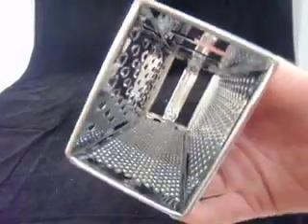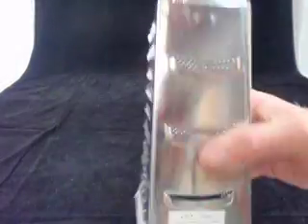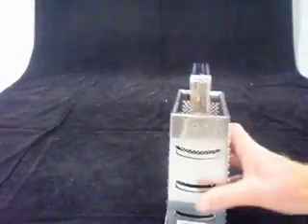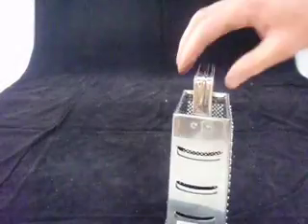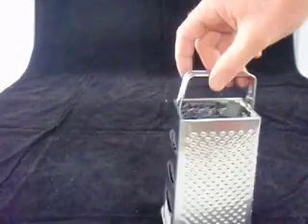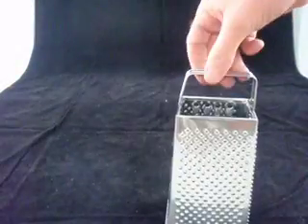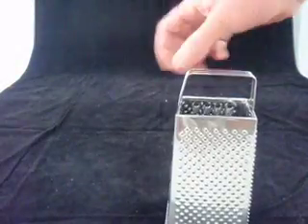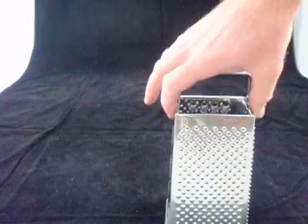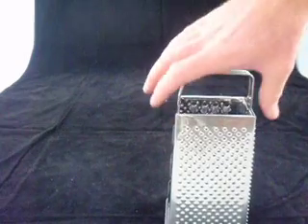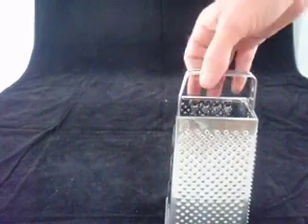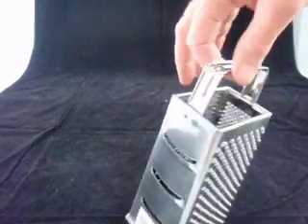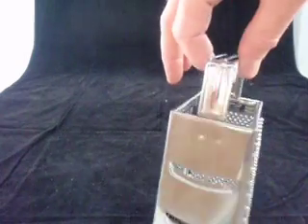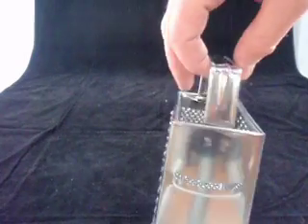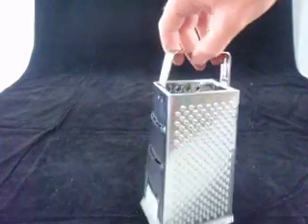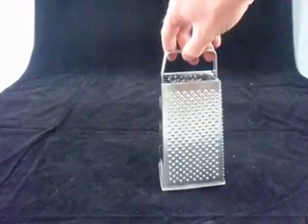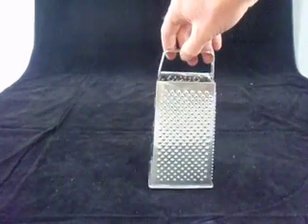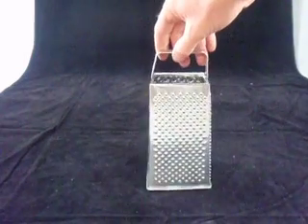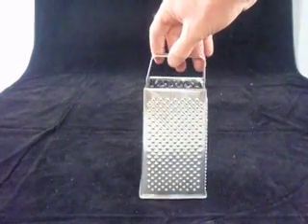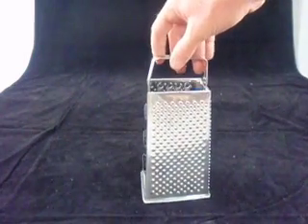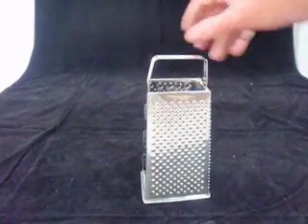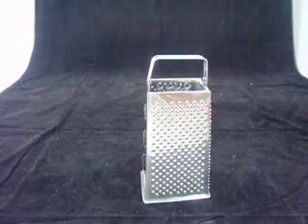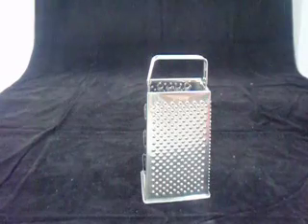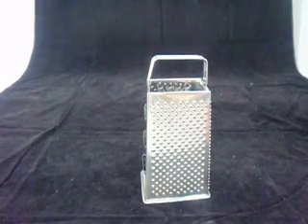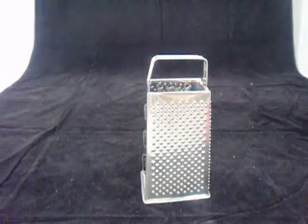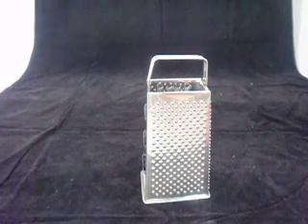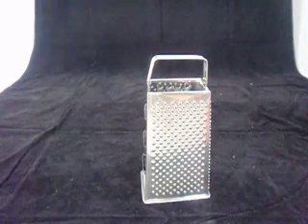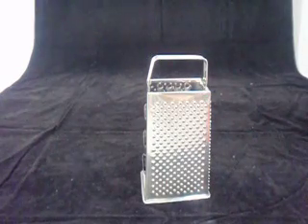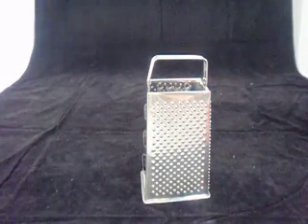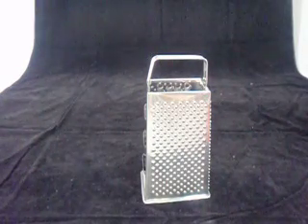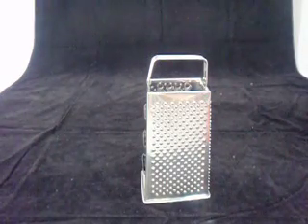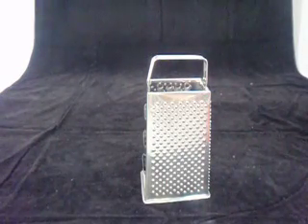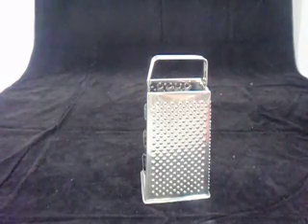And then the handle at the top there — just a little handle which is welded in. So these are safe for dishwasher use, very popular for either commercial kitchens or domestic use where you want a good quality stainless steel grater that you can put in the dishwasher.